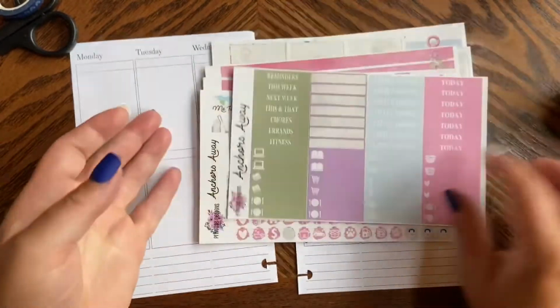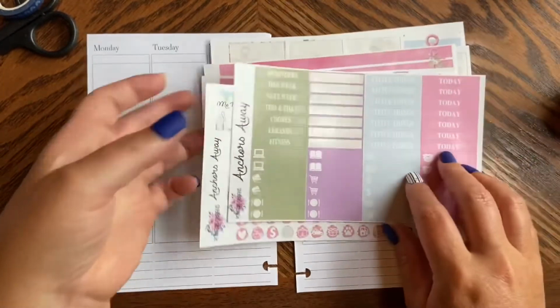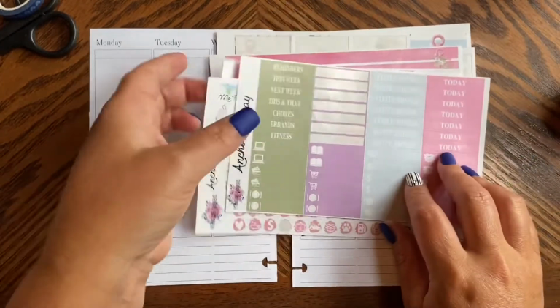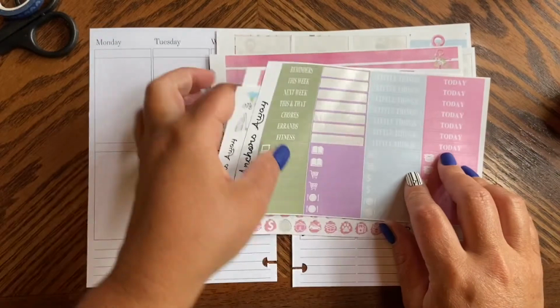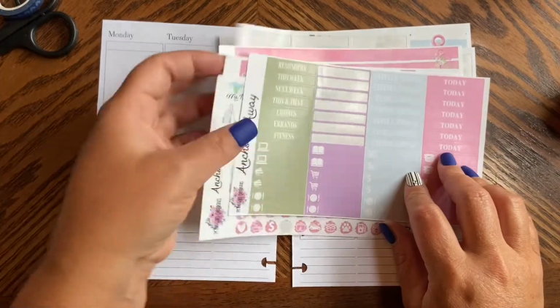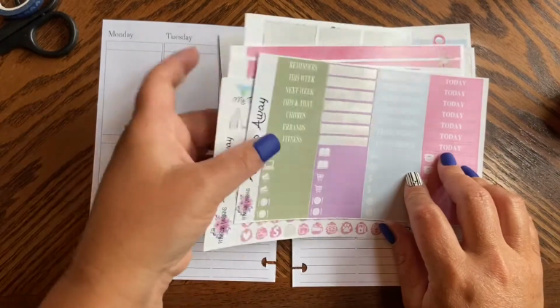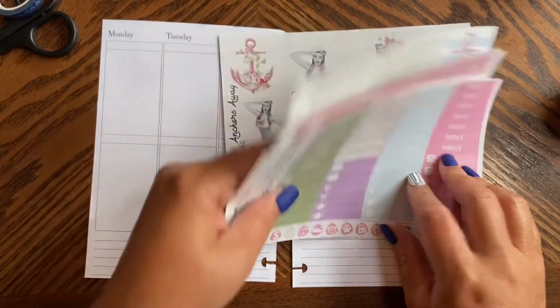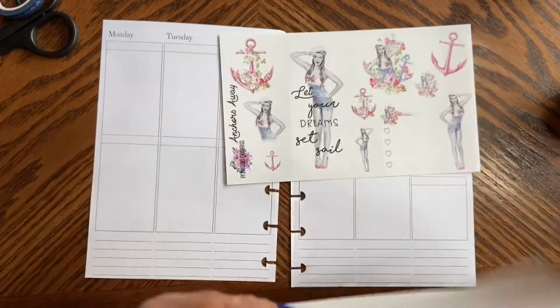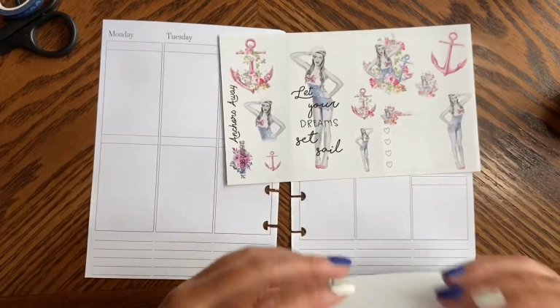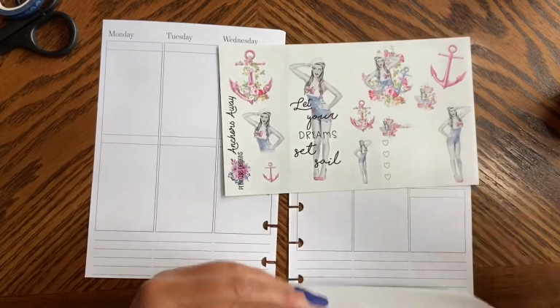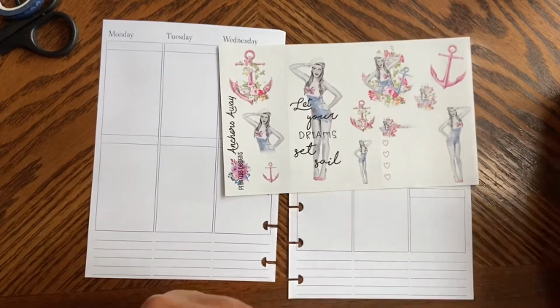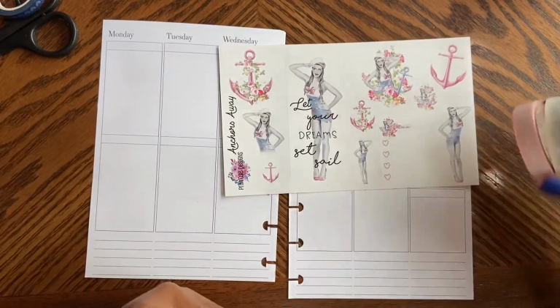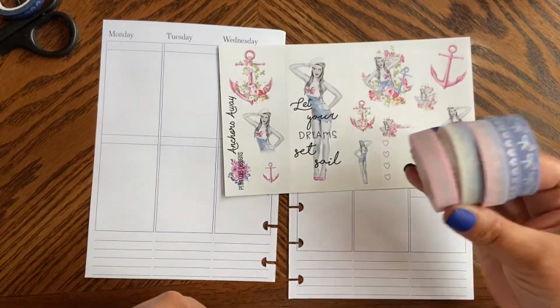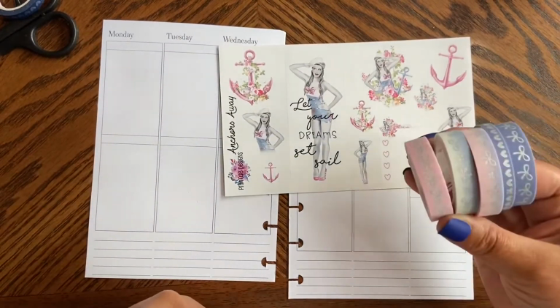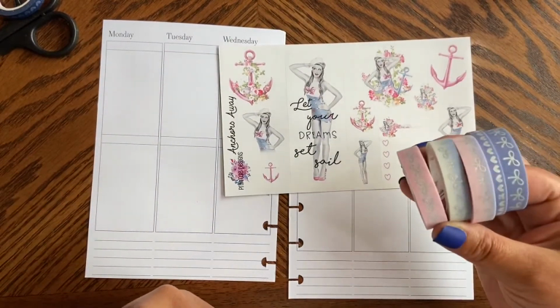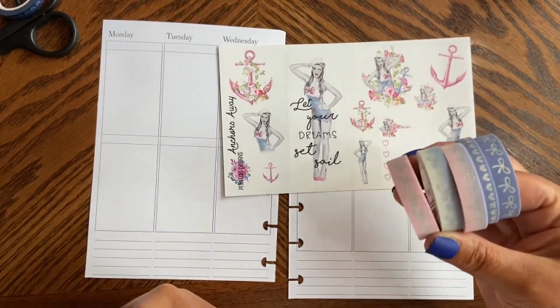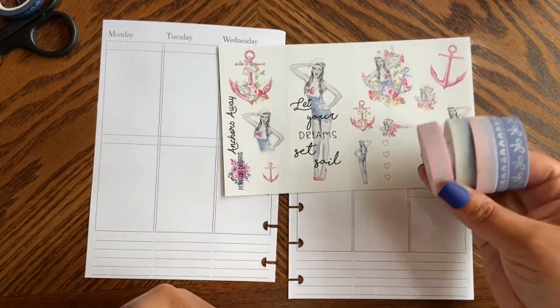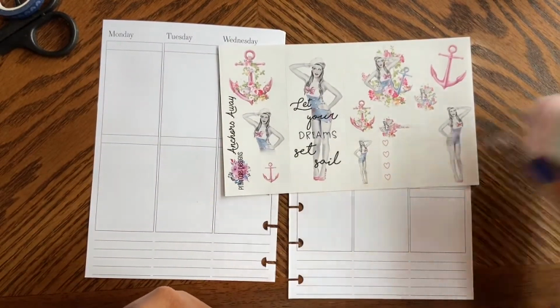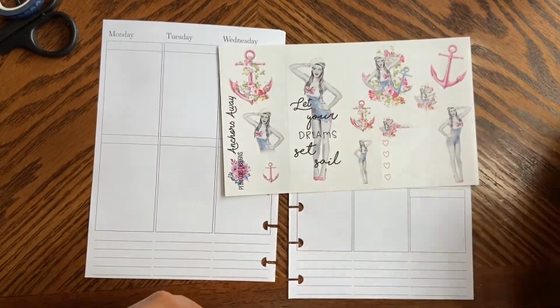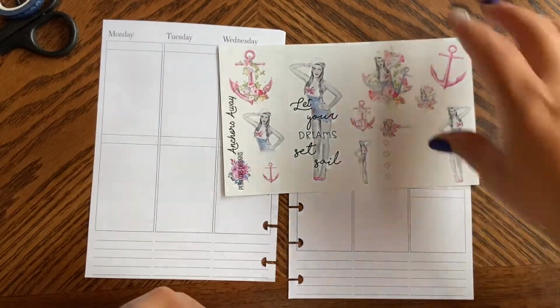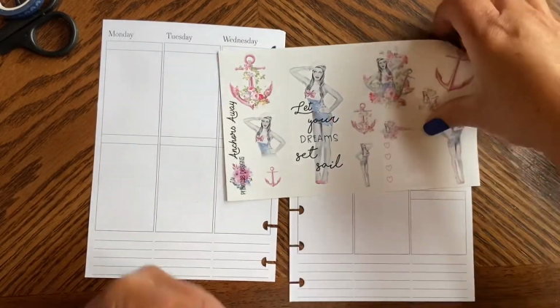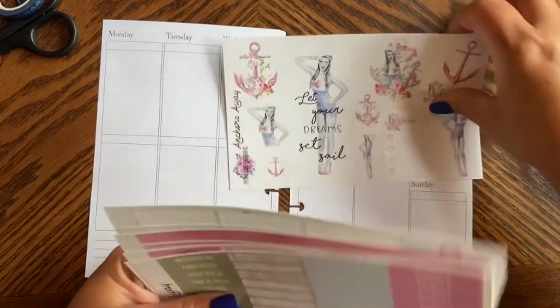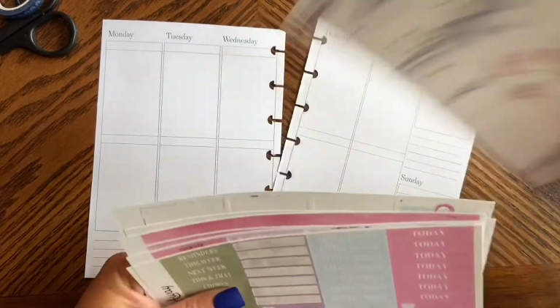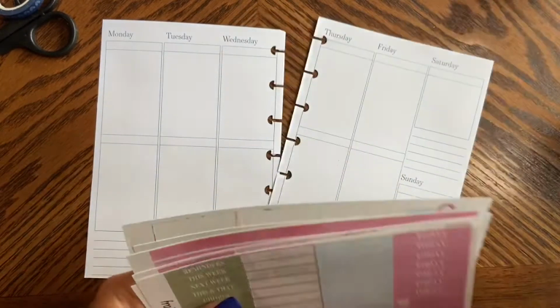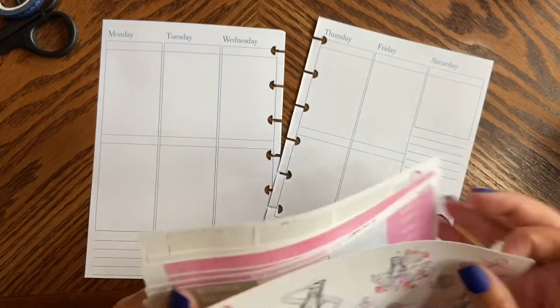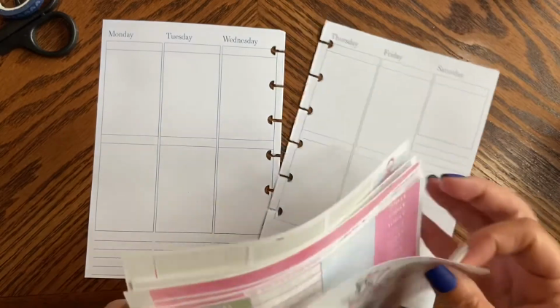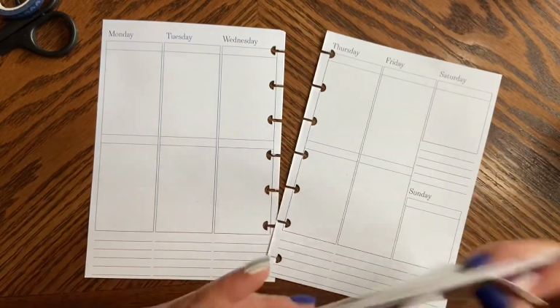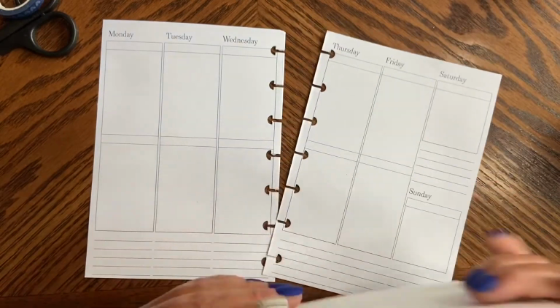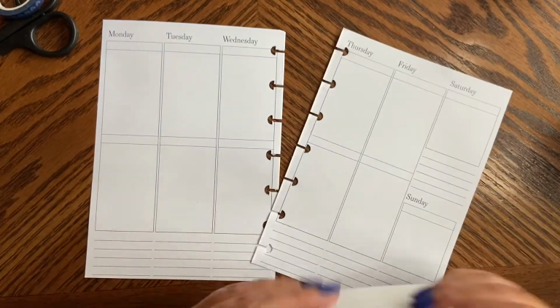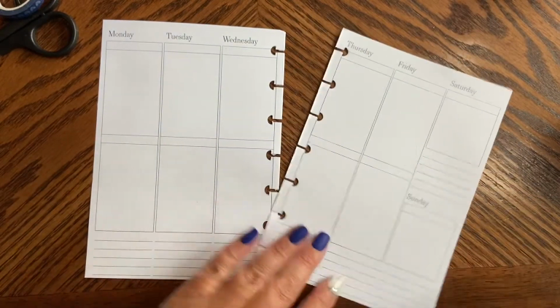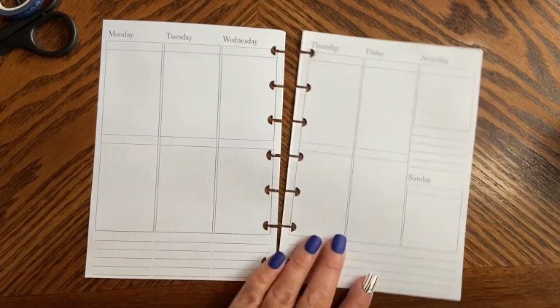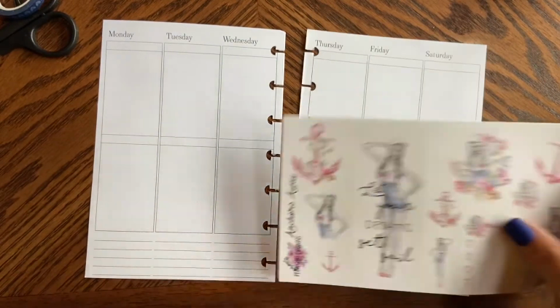So we're going to try to do a B6 plan with me. We're going to use some Pink Room Co. washi to go with the kit and we're going to see how it turns out. I hope you guys enjoy.